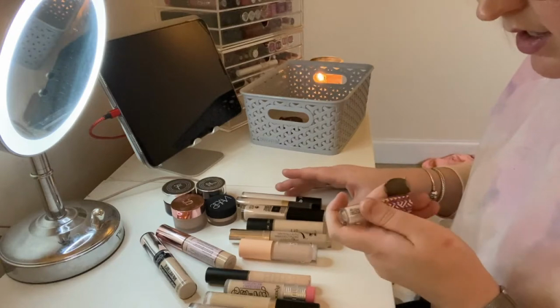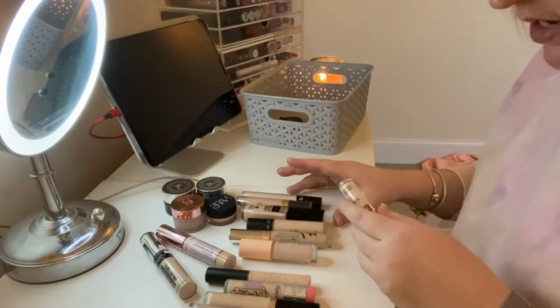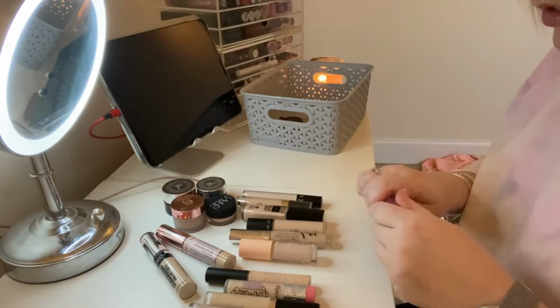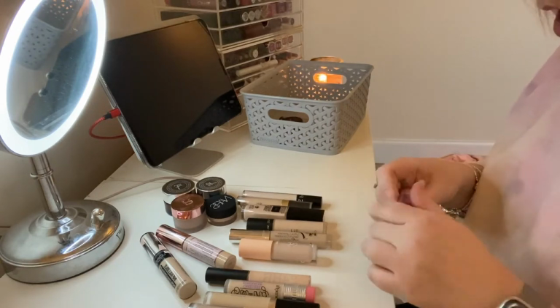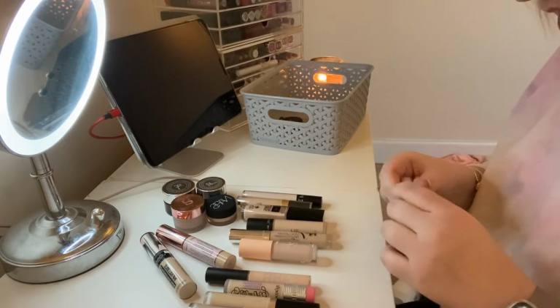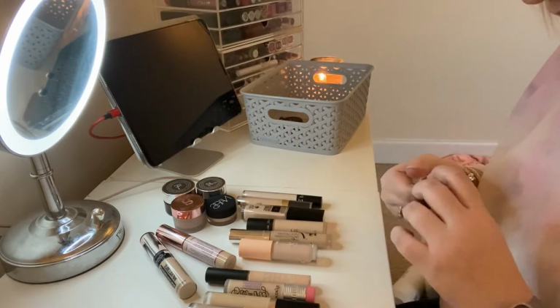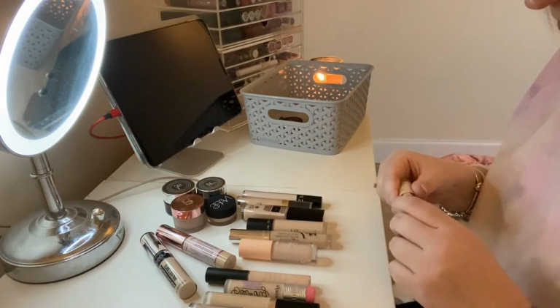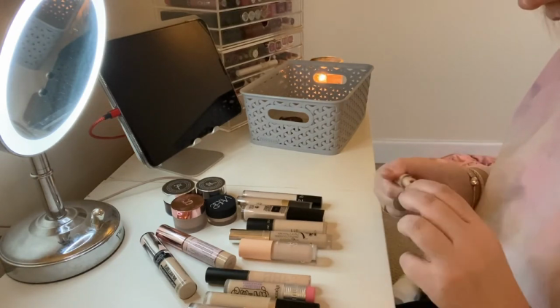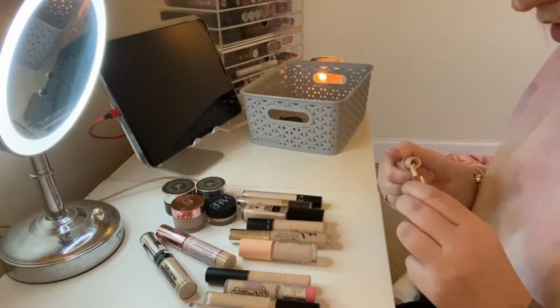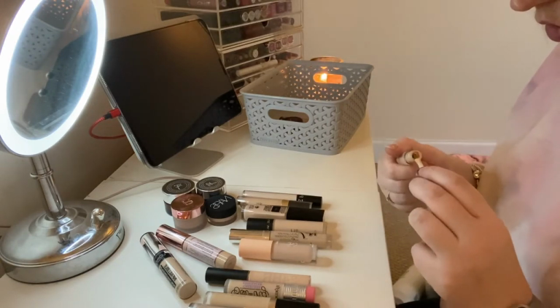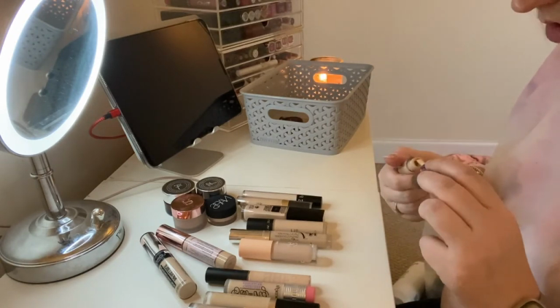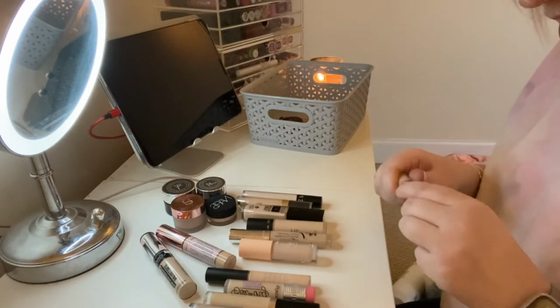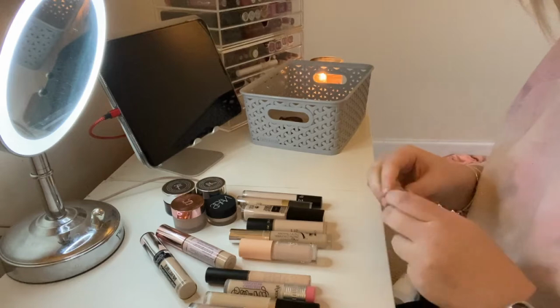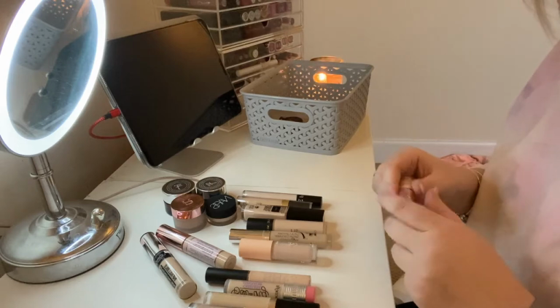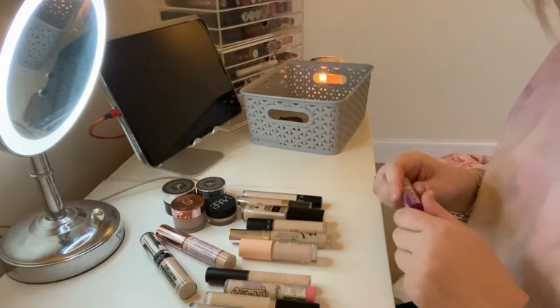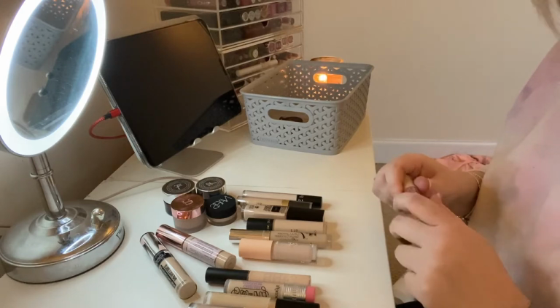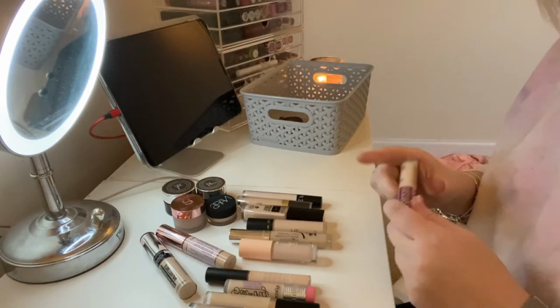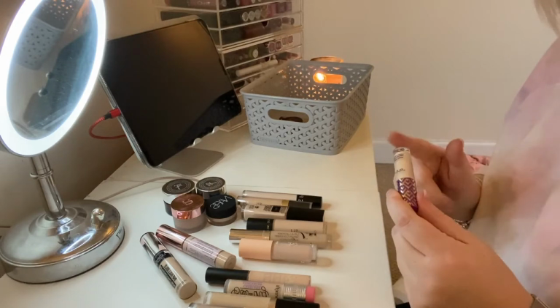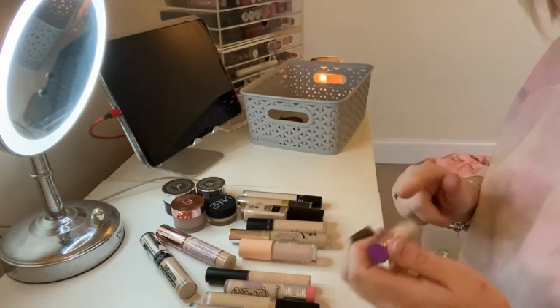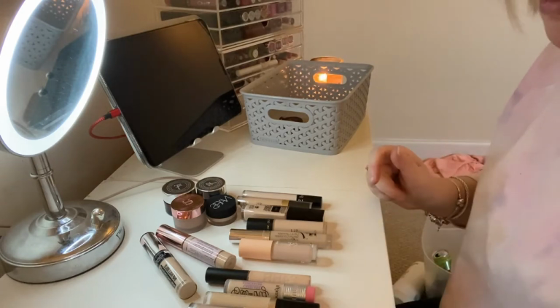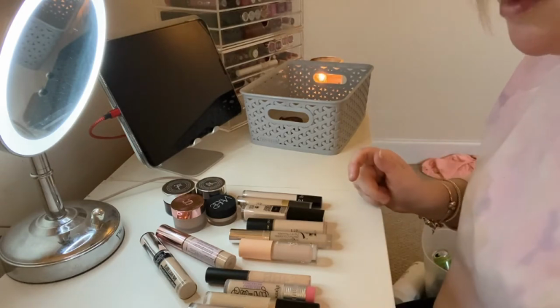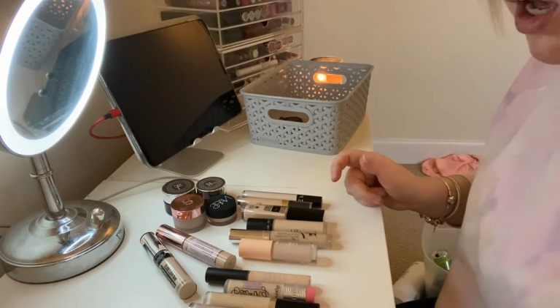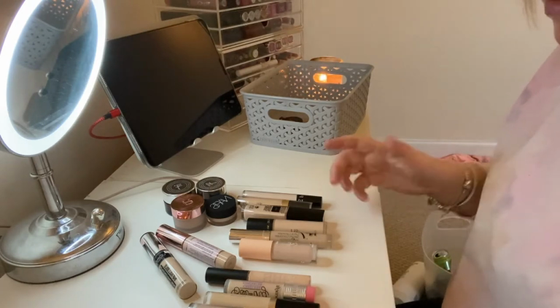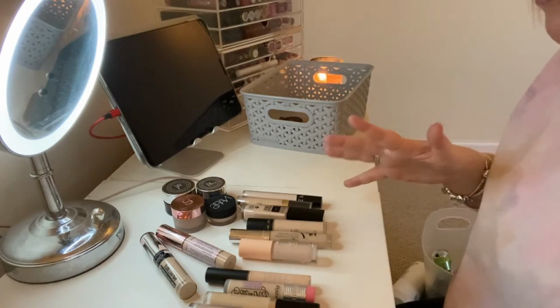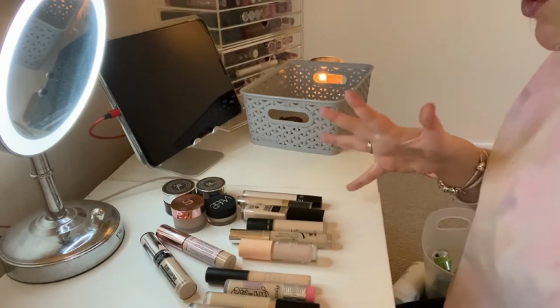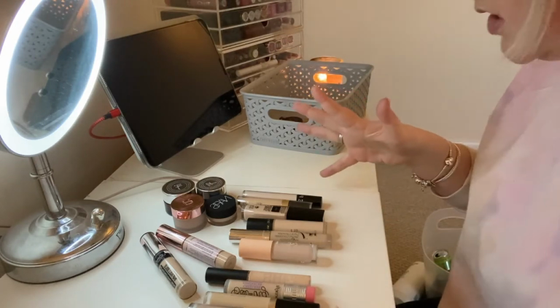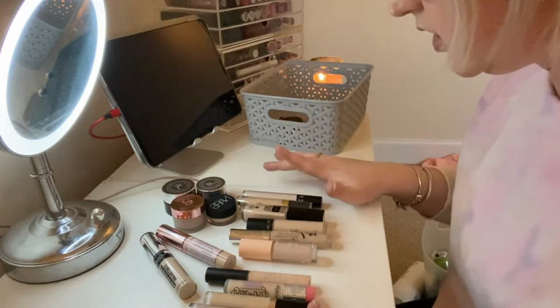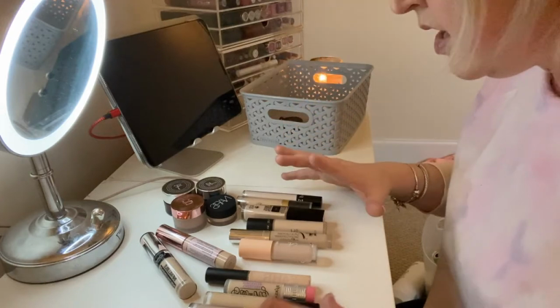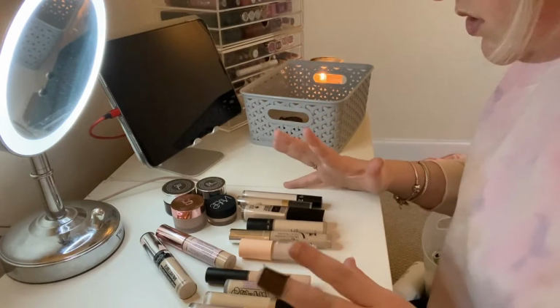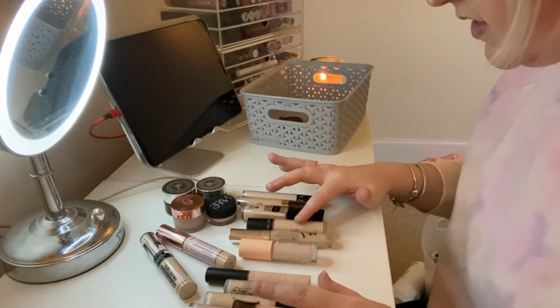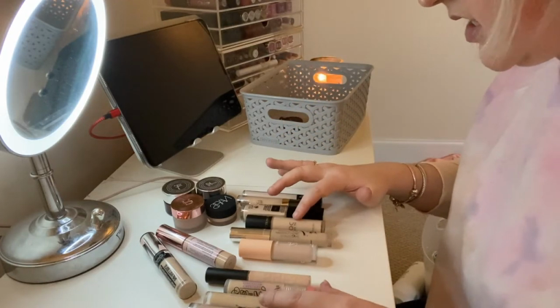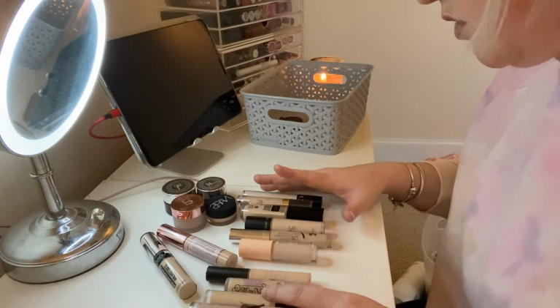The mini Tarte in Light Sand I'm going to keep because sometimes the Fair is too fair, so I want to try that out a bit more before getting the bigger size. I'm happy enough to have two different shades of one, but I don't need two of the exact same one.